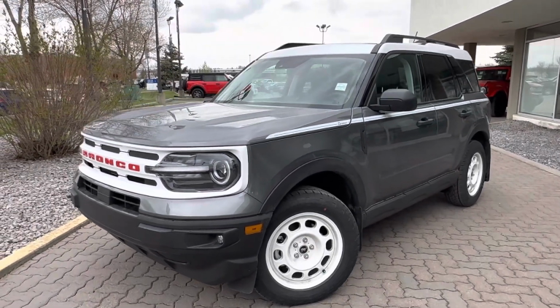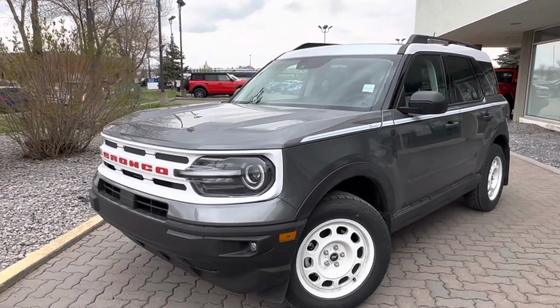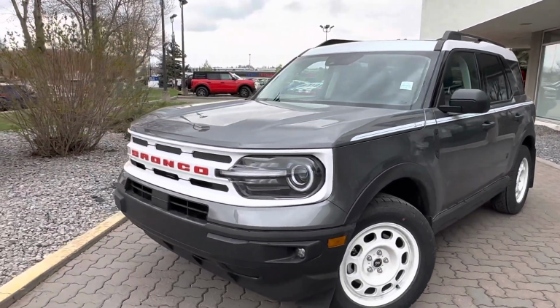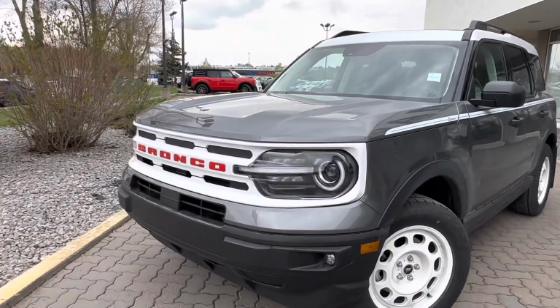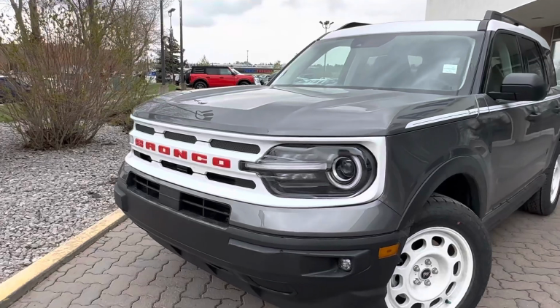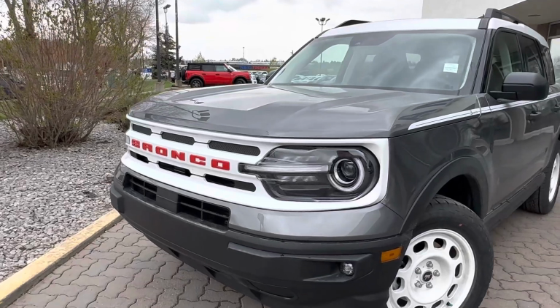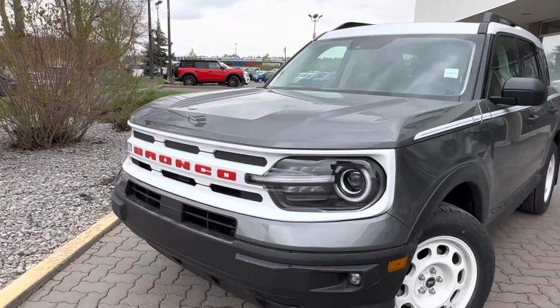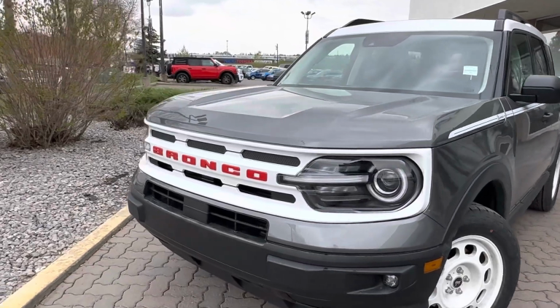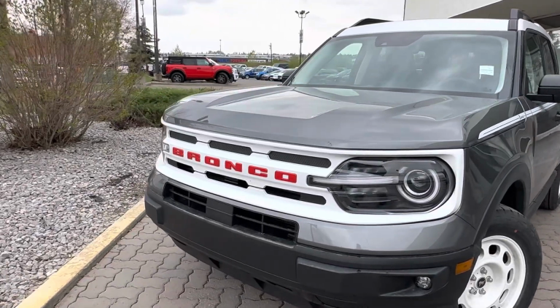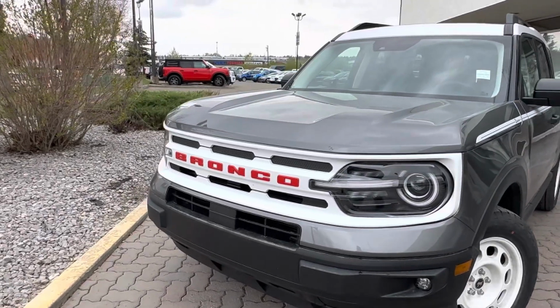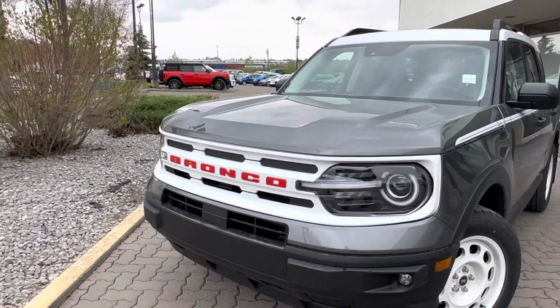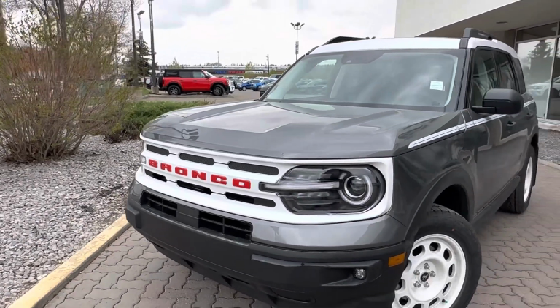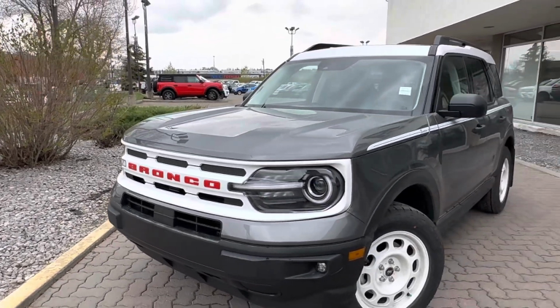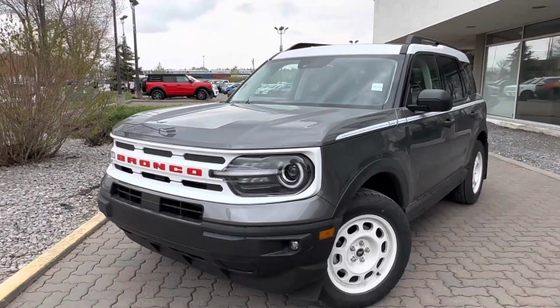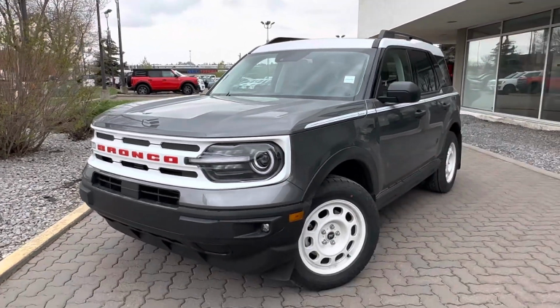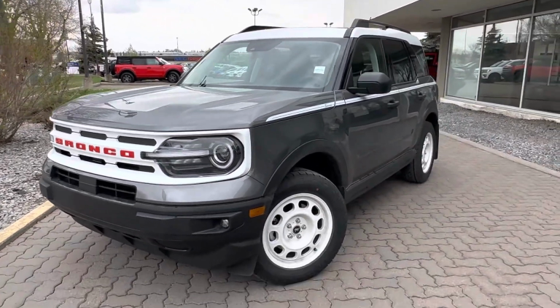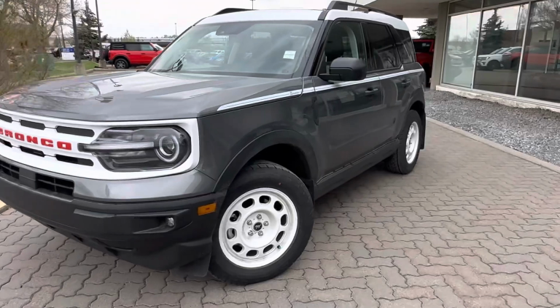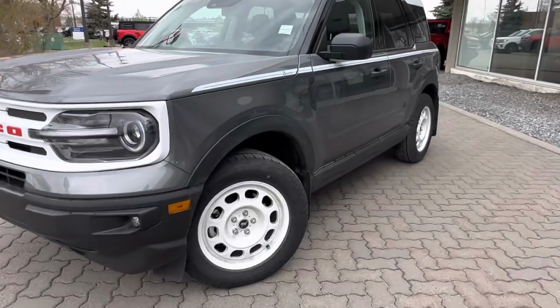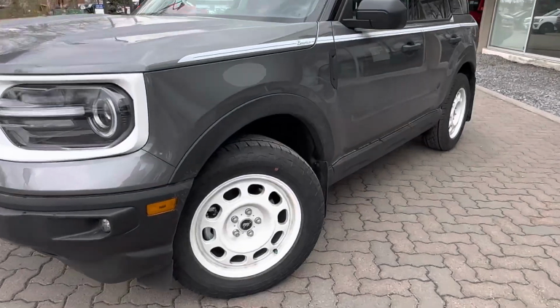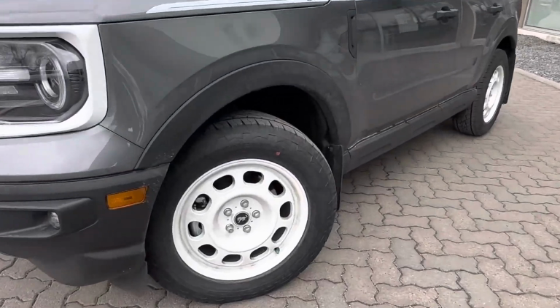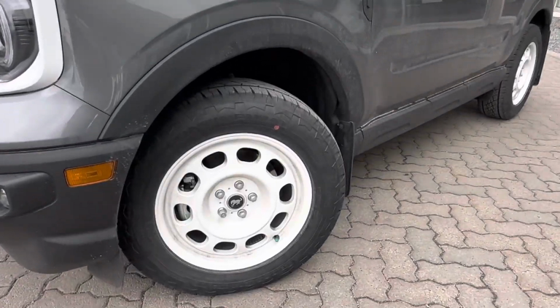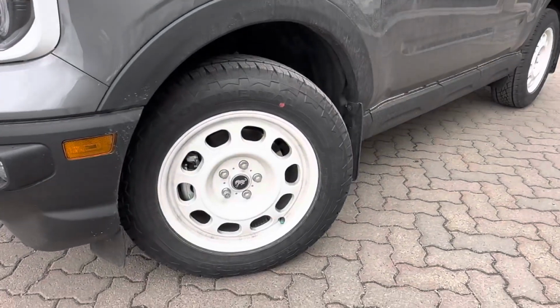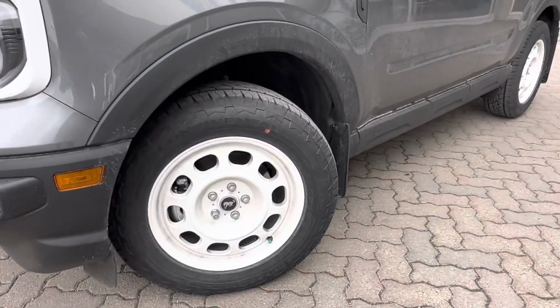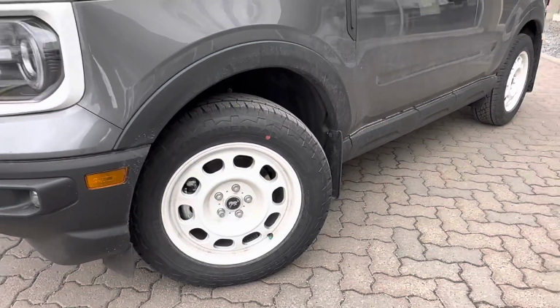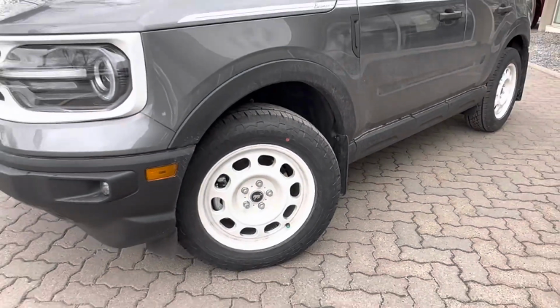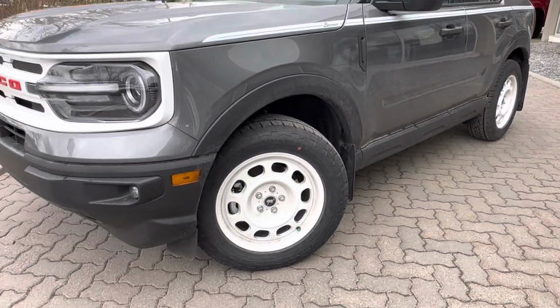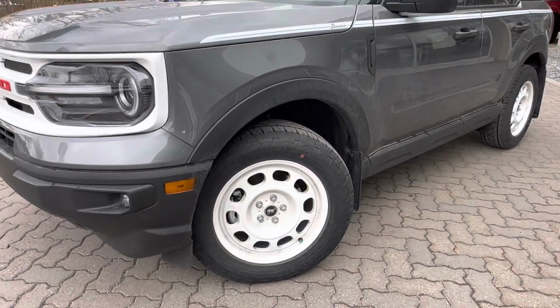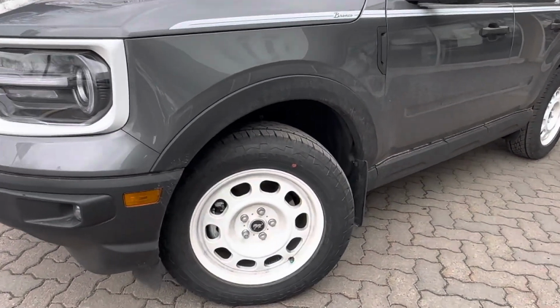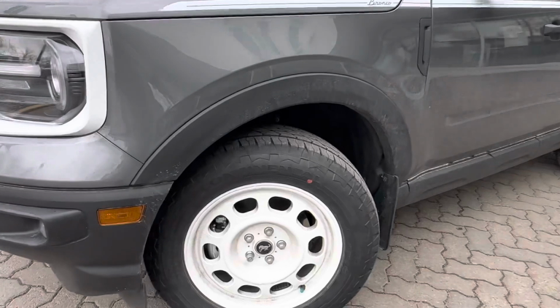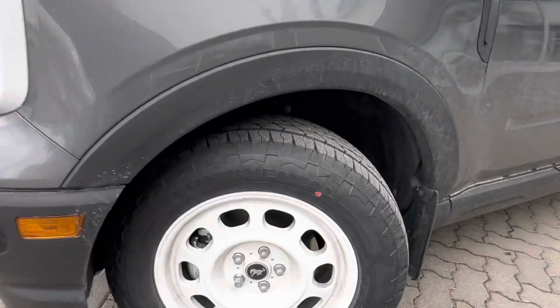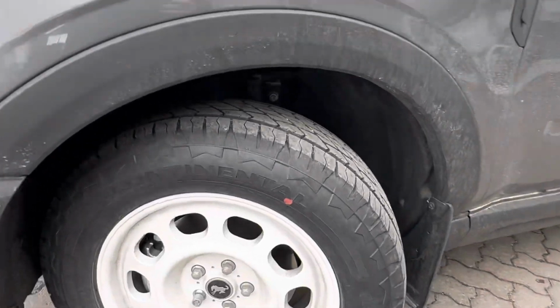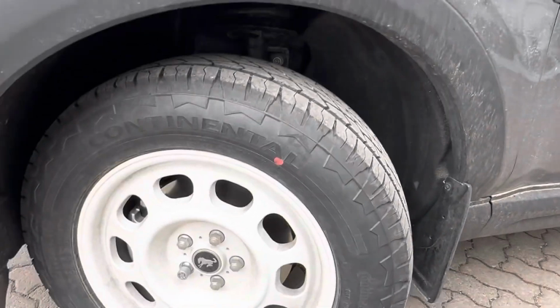Up front you get that signature white grille with the red Bronco lettering giving you that throwback vibe to the 60s Broncos. You also get these really cool white steel wheels — they look super aggressive with these nice all-terrain tires on there too.